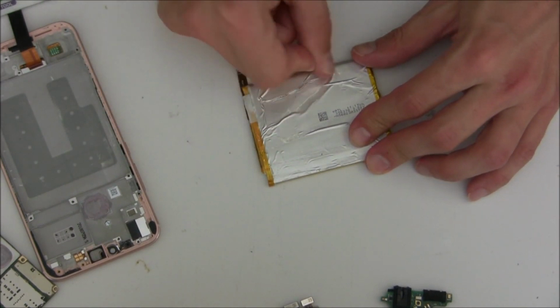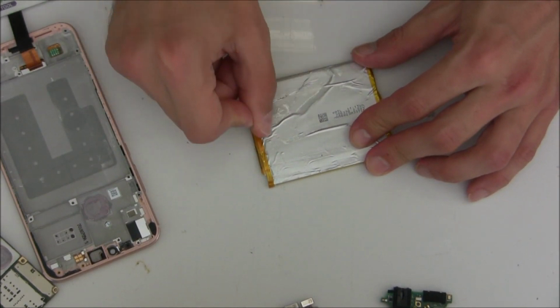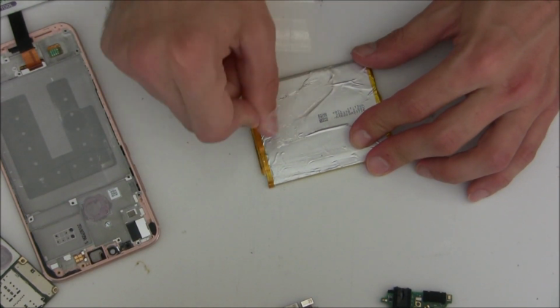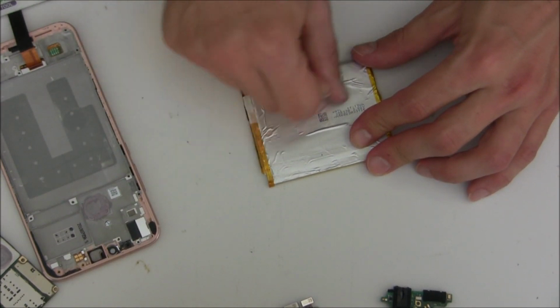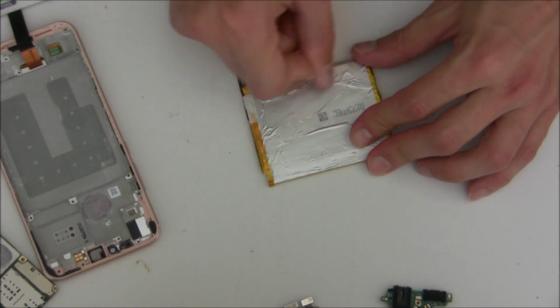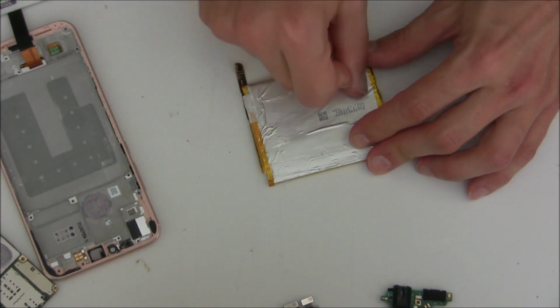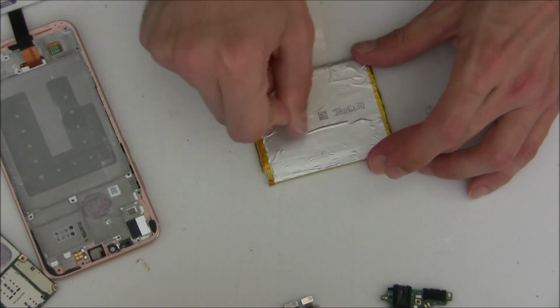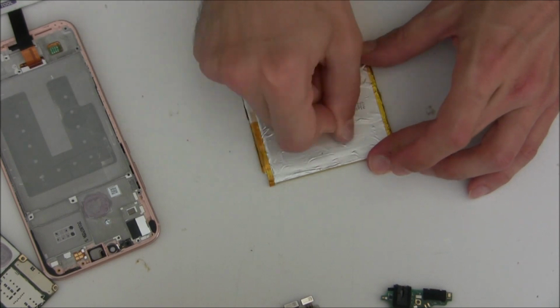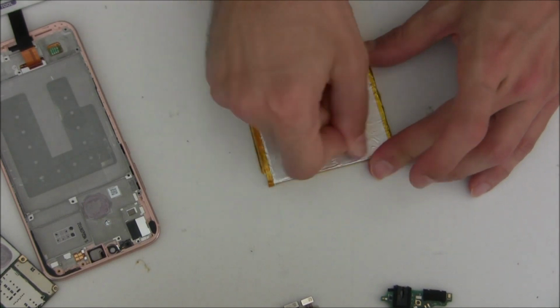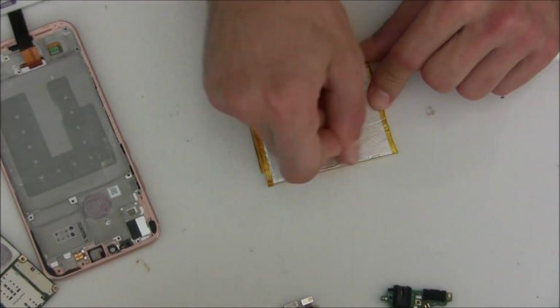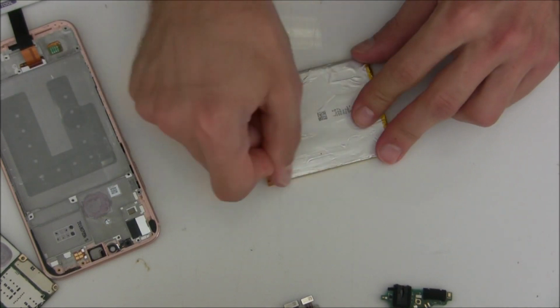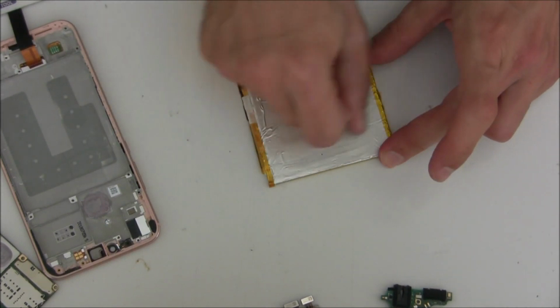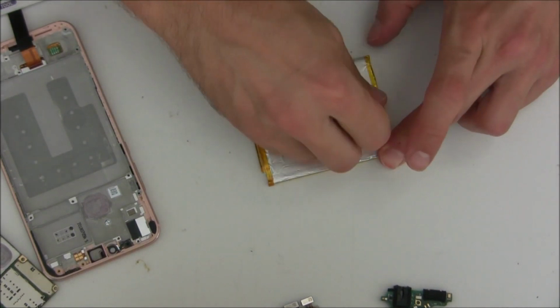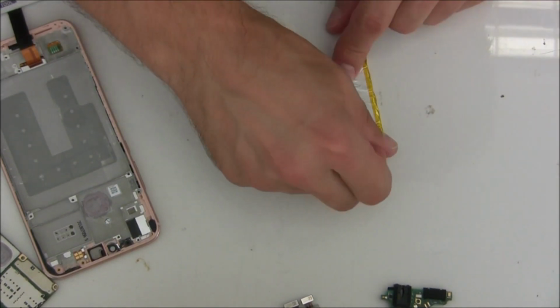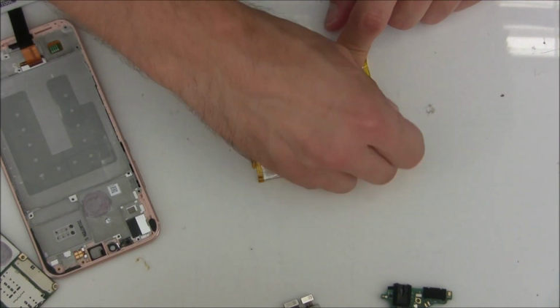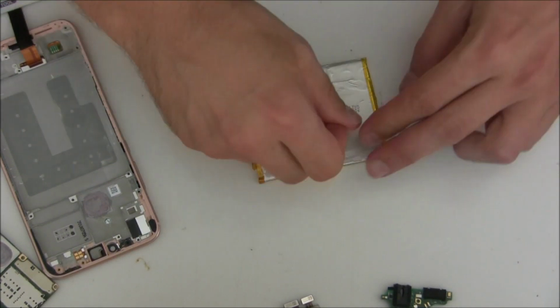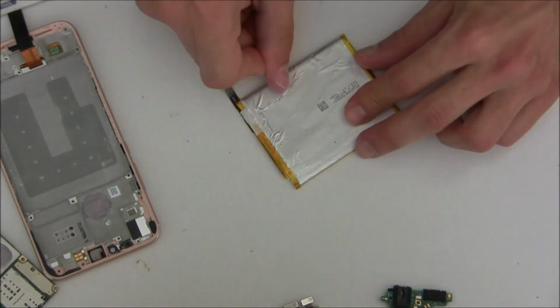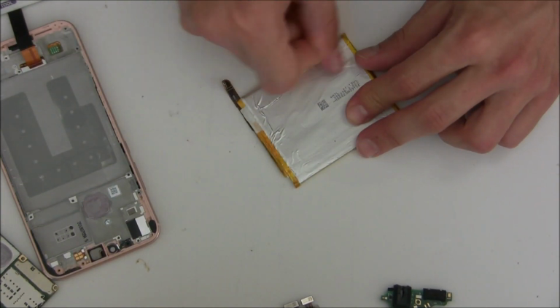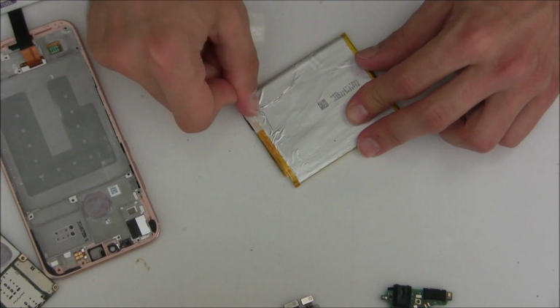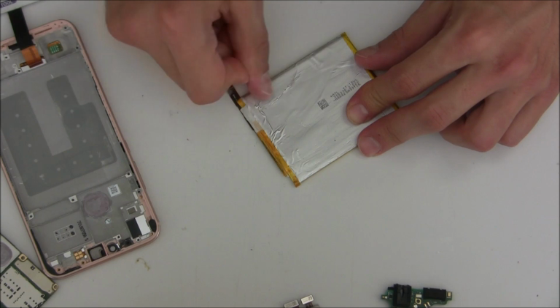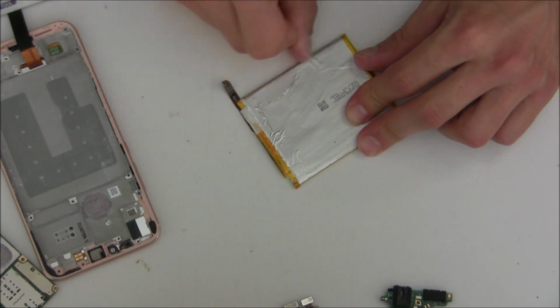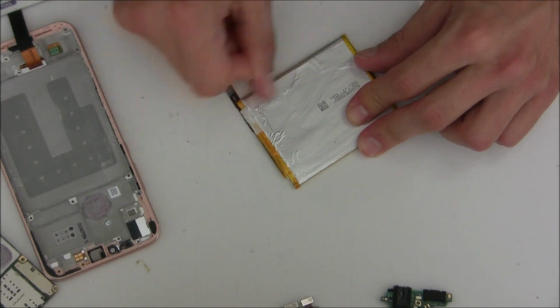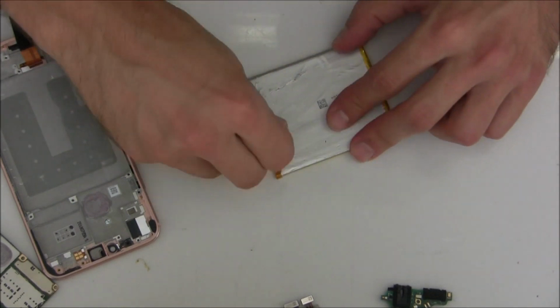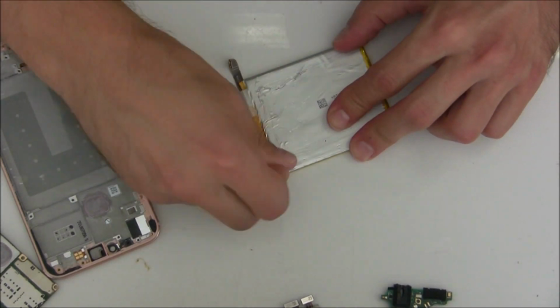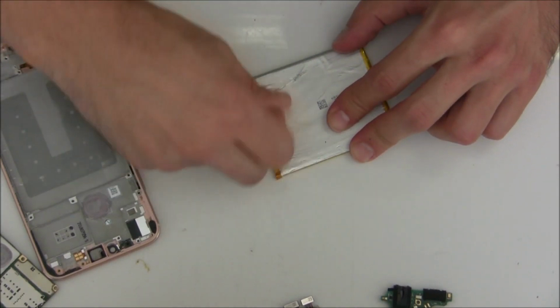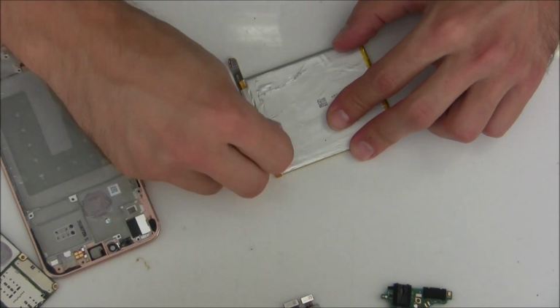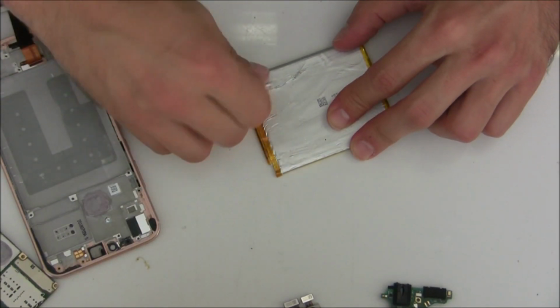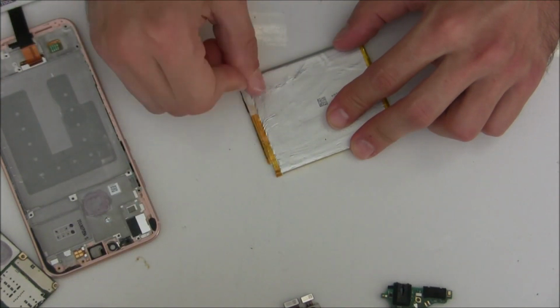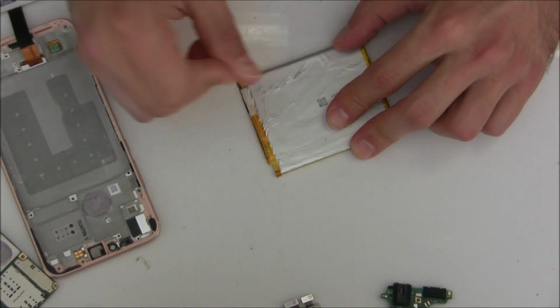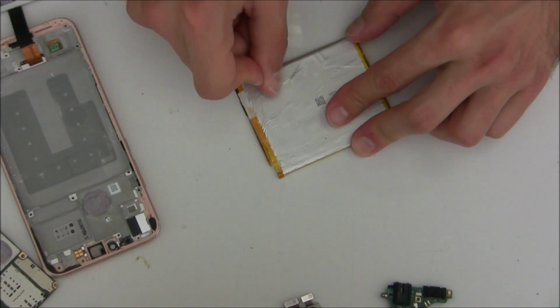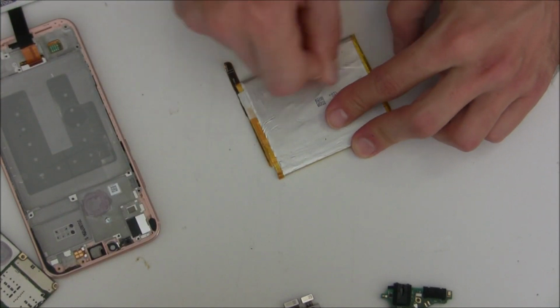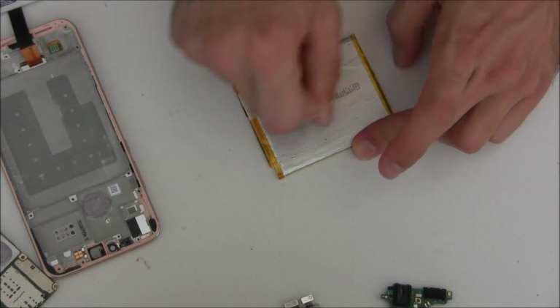Now I'm going with my fingernail and removing these bubbles. Just press it with your fingernail and work around, so the battery will stick better inside the frame later.